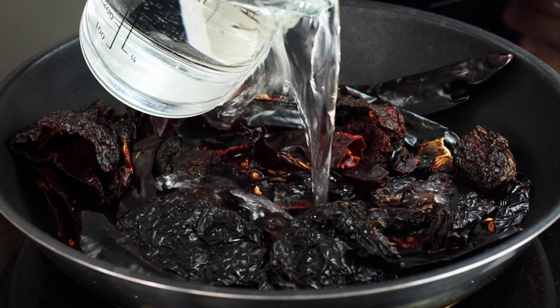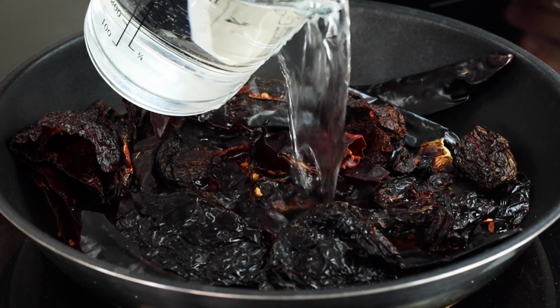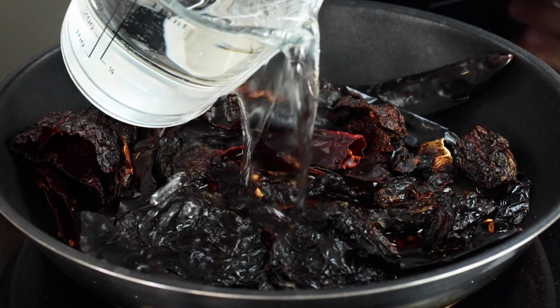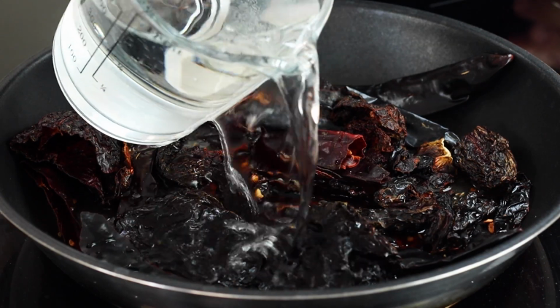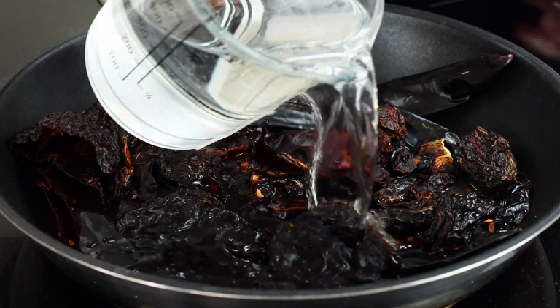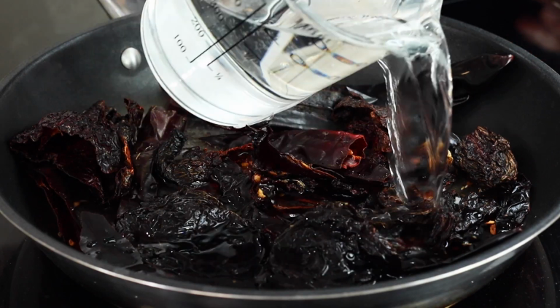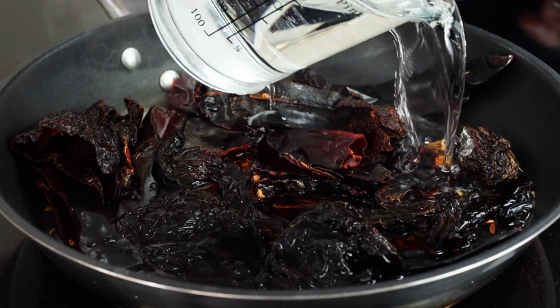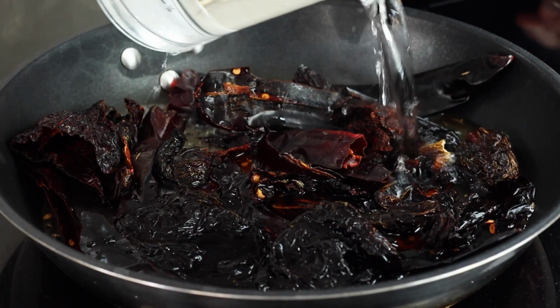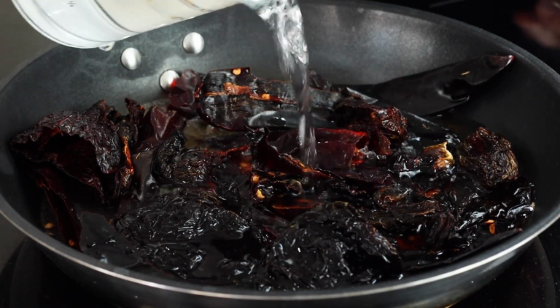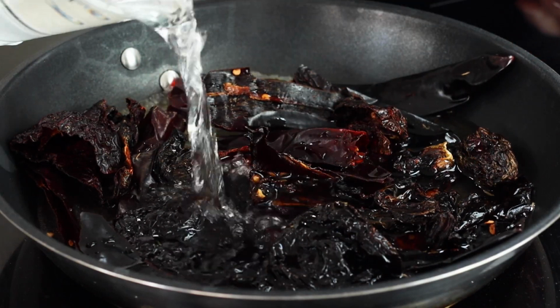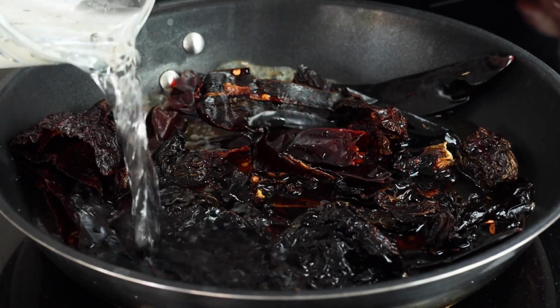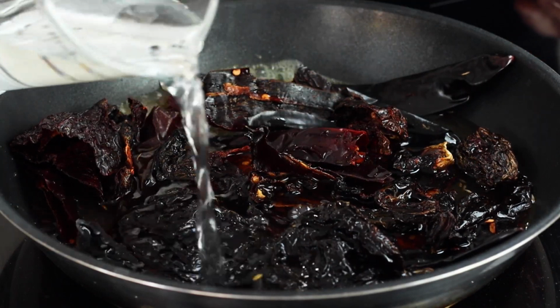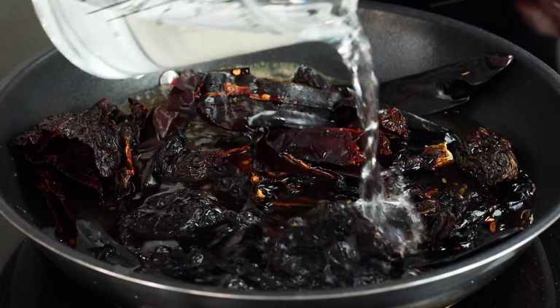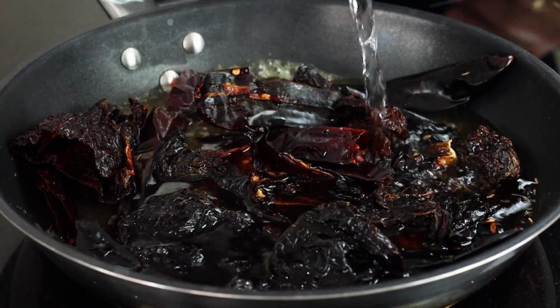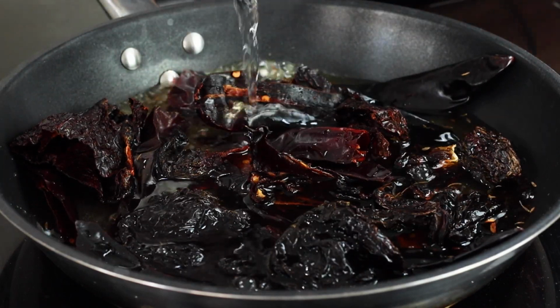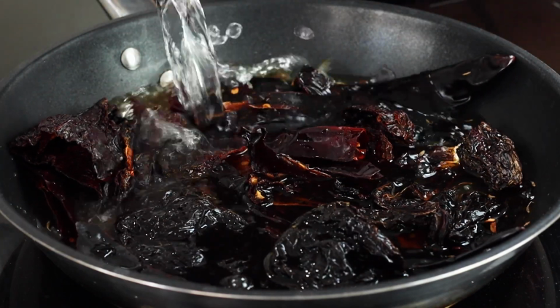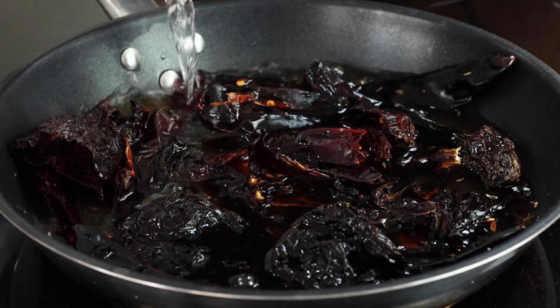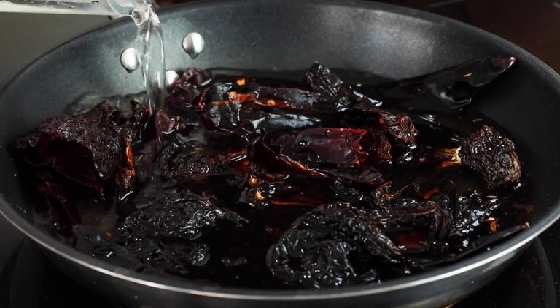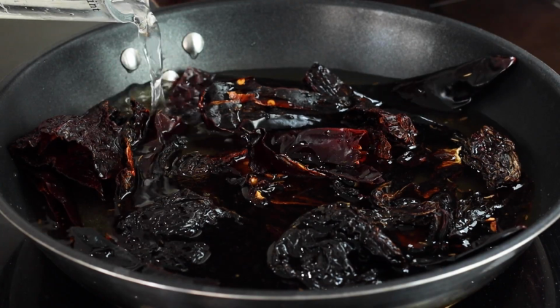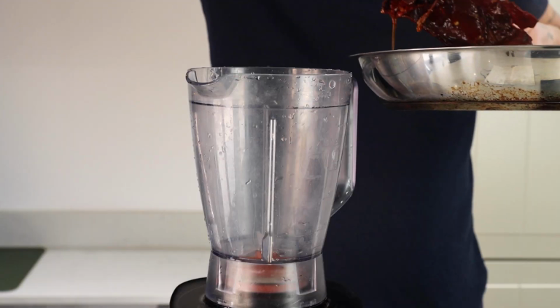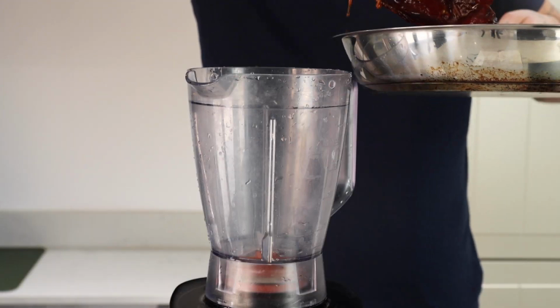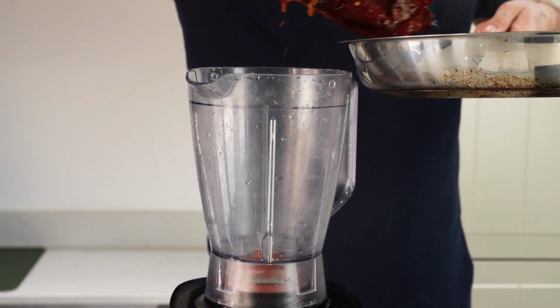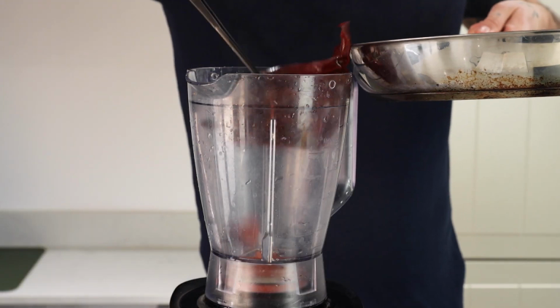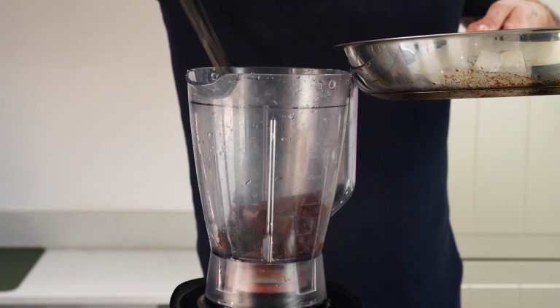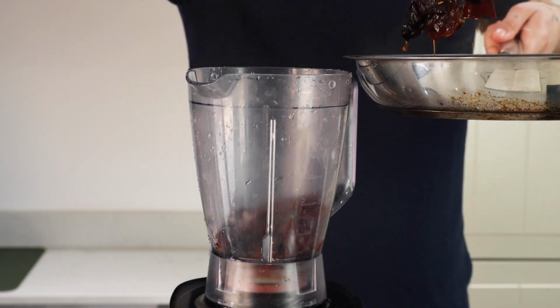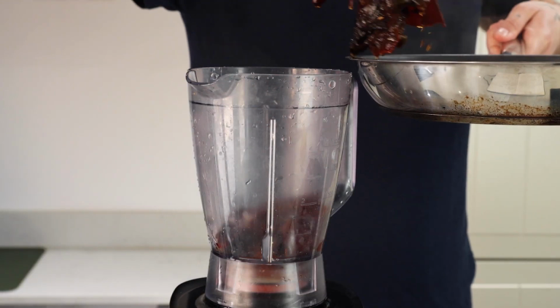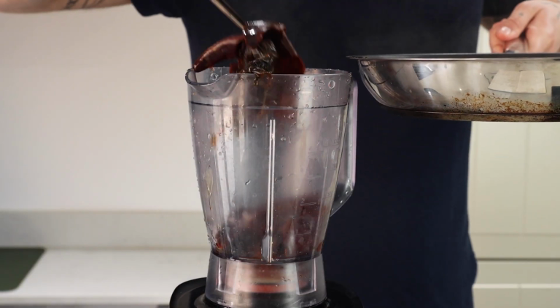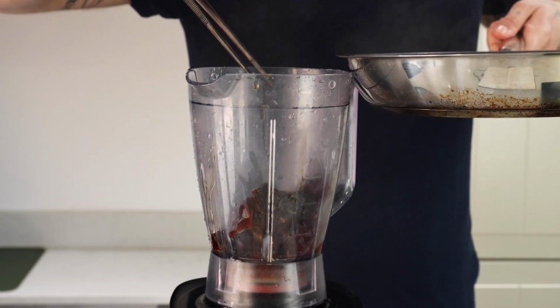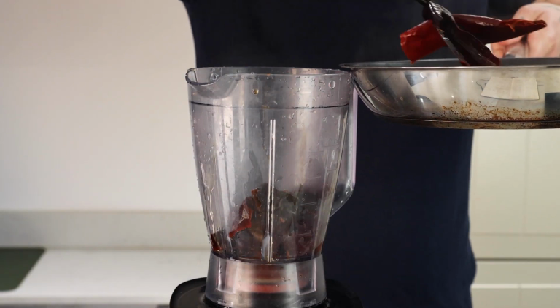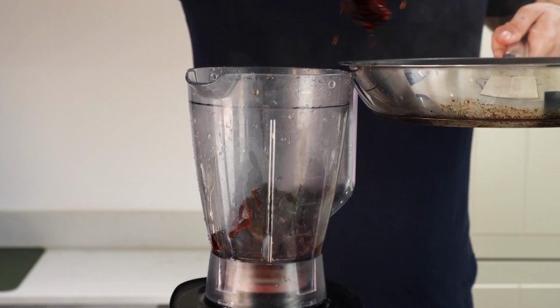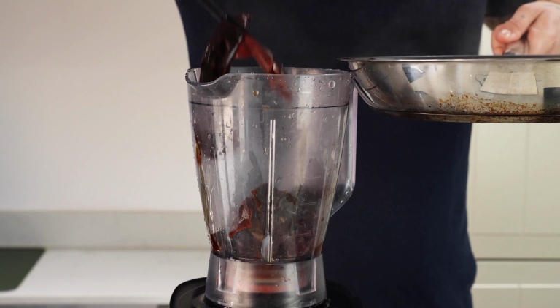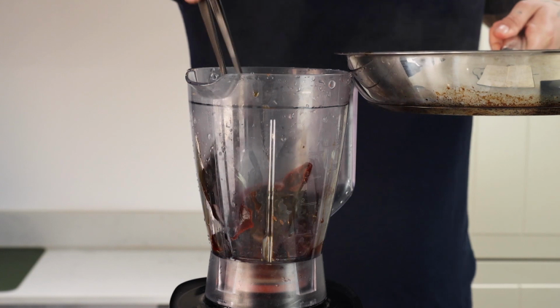Once toasted, we're gonna add 500 milliliters of warm water and let that simmer for around 10 minutes until the chilies and seeds have softened. Then throw your now hydrated chilies and cumin seeds into a blender alongside all of those juices.